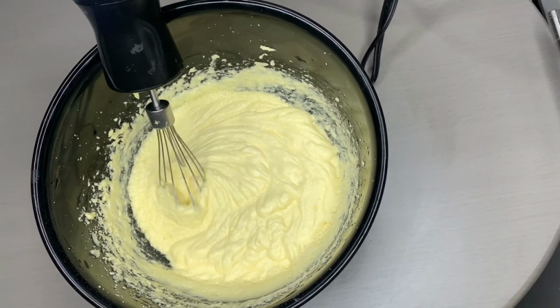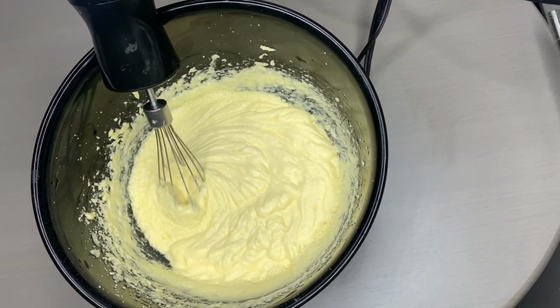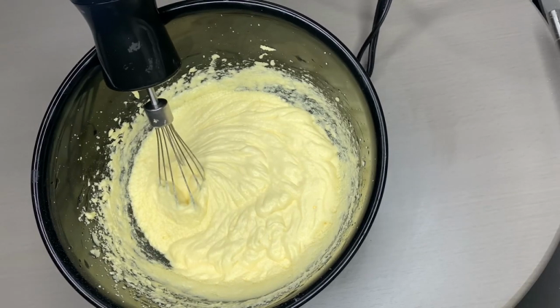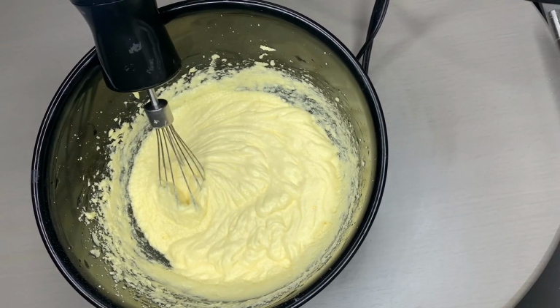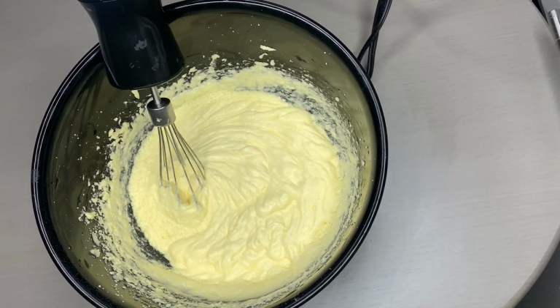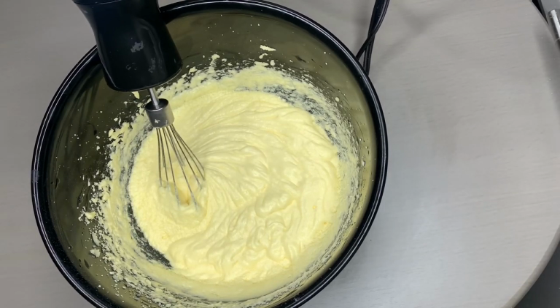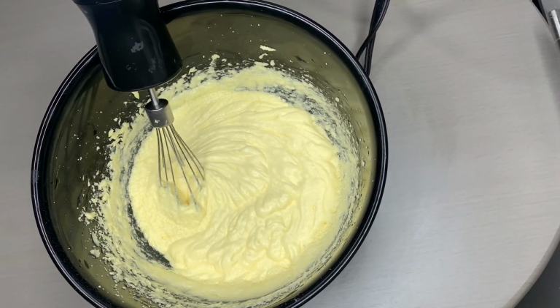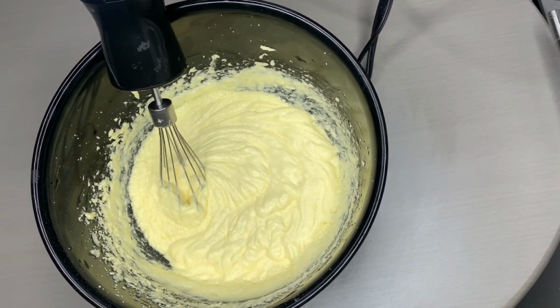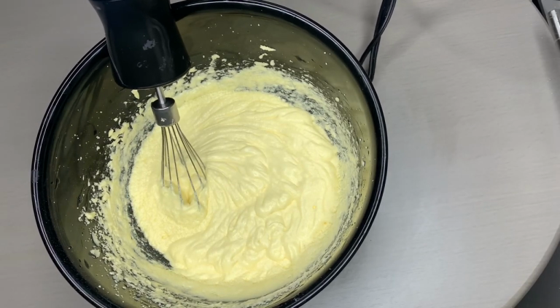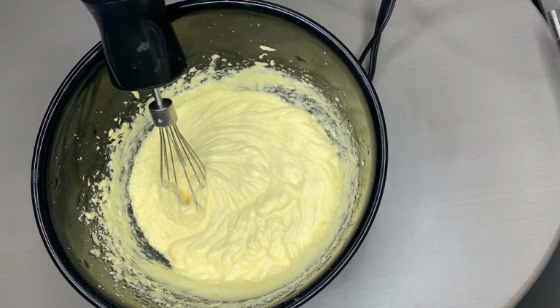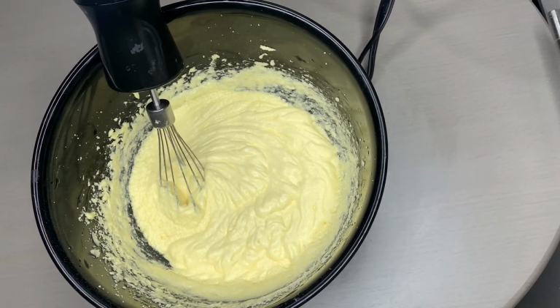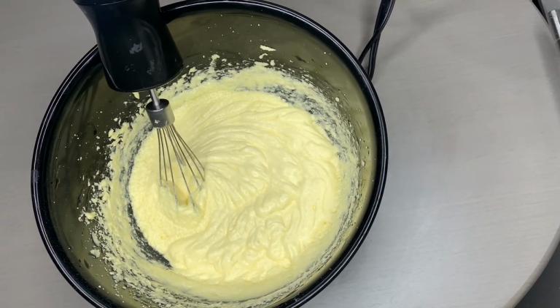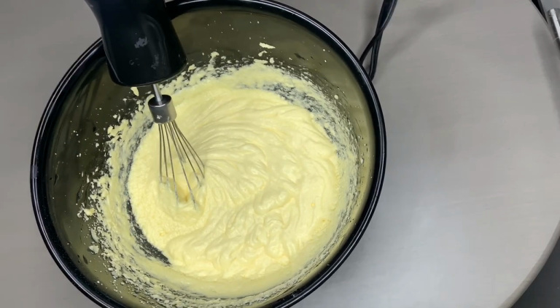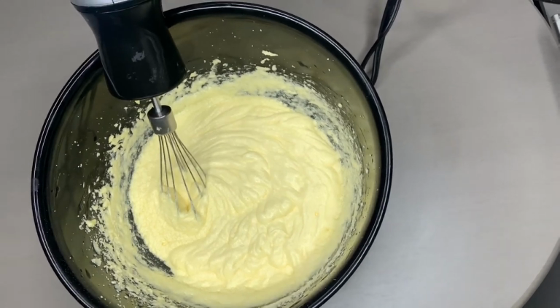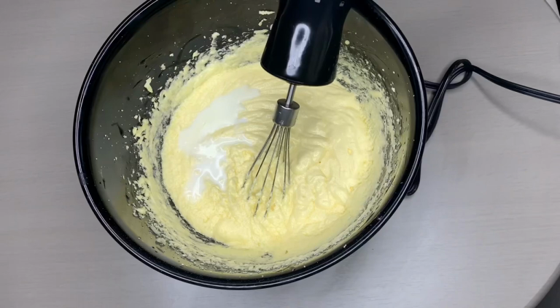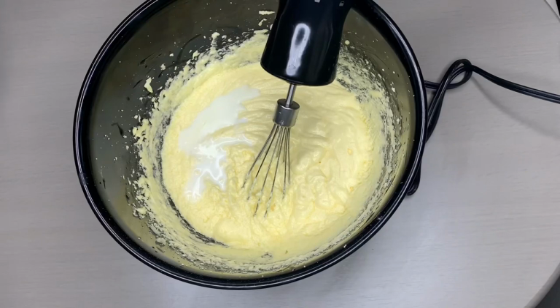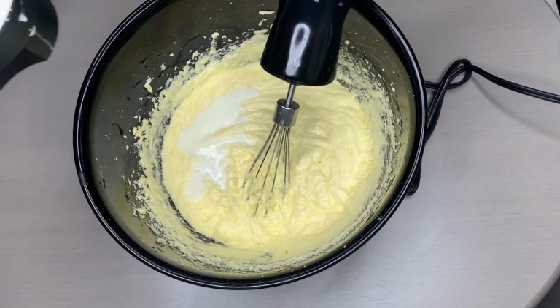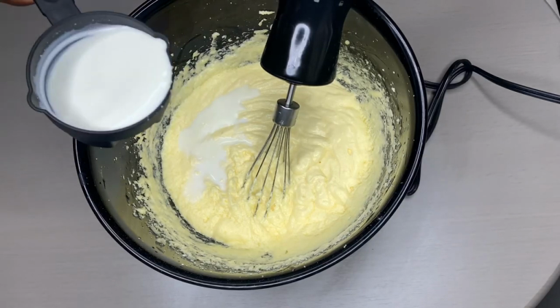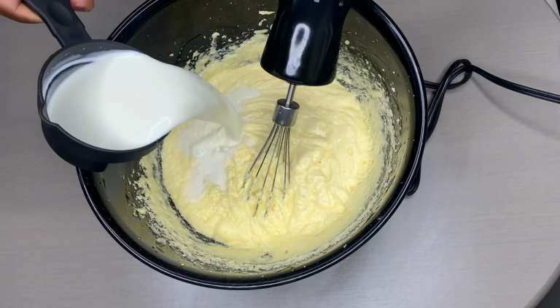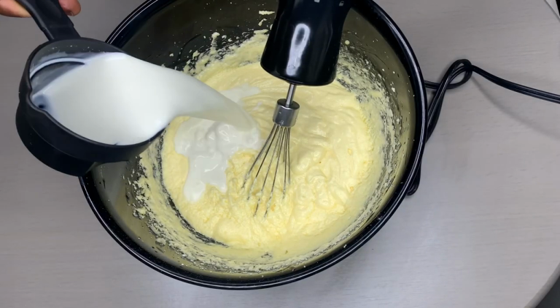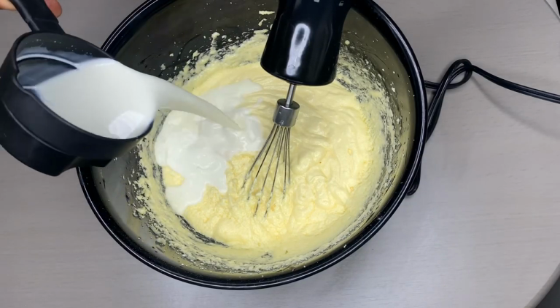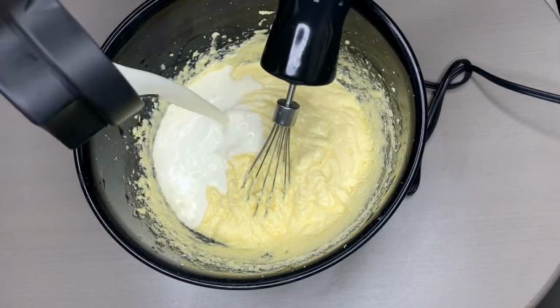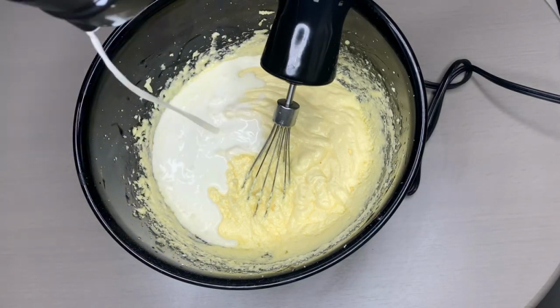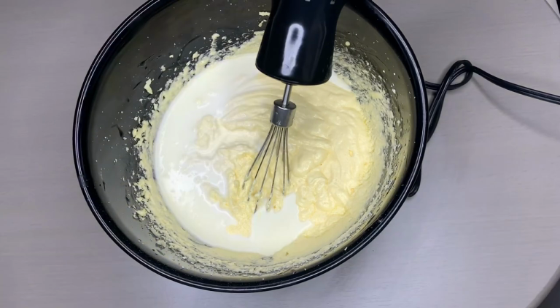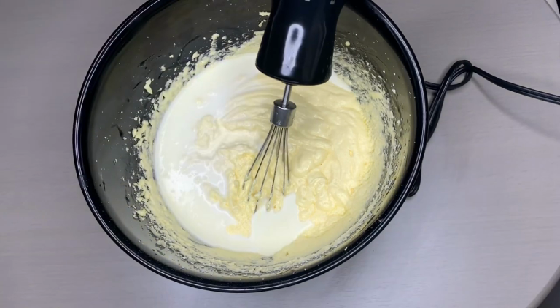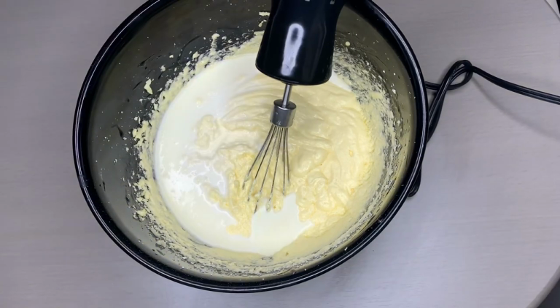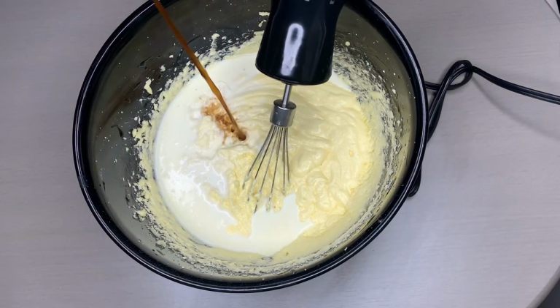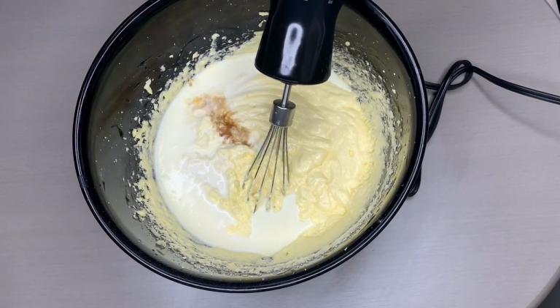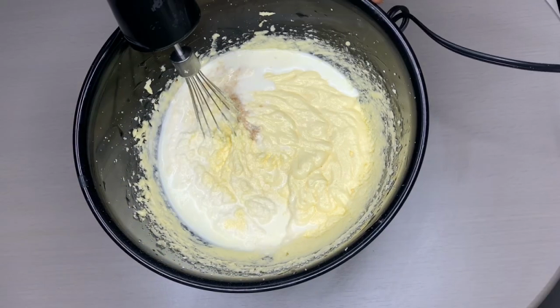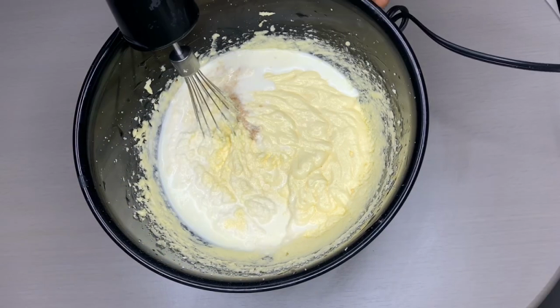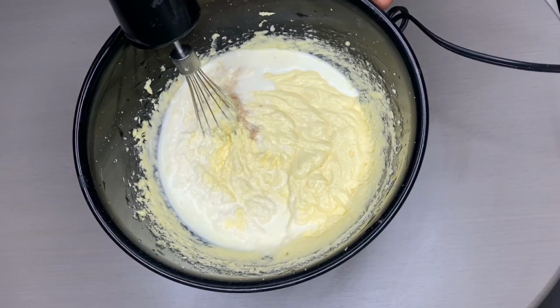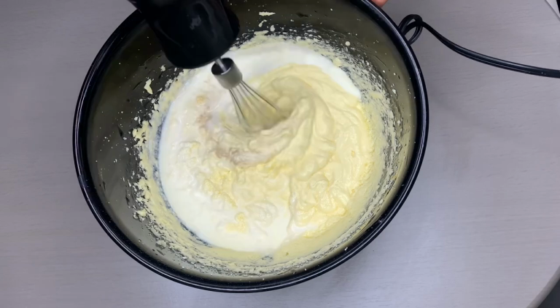After adding in all four eggs, this is how our cream looks like. Go ahead and add in your 3/4 cup of milk and a teaspoon of vanilla flavor. Mix it correctly.